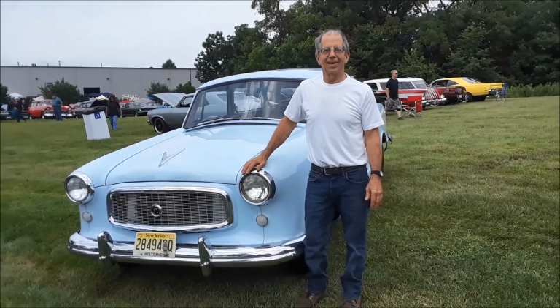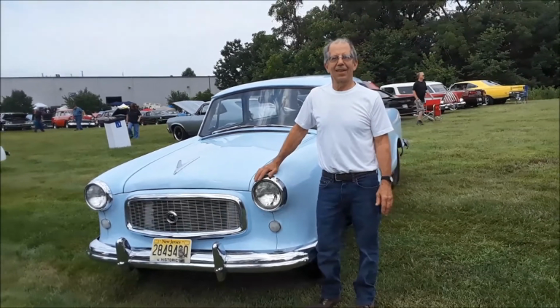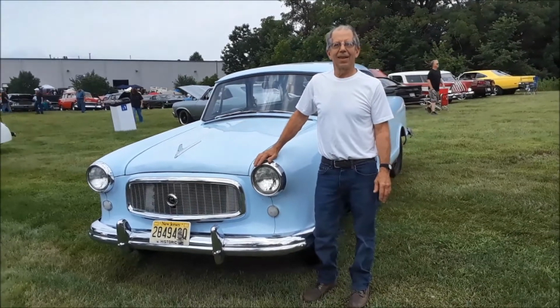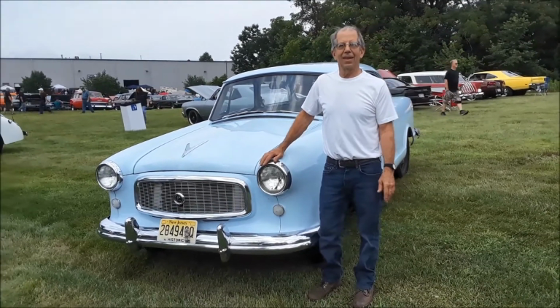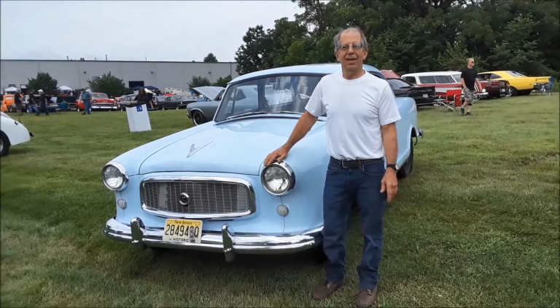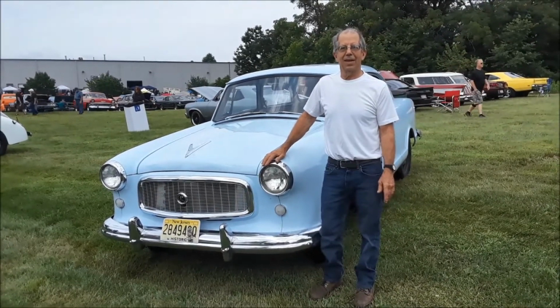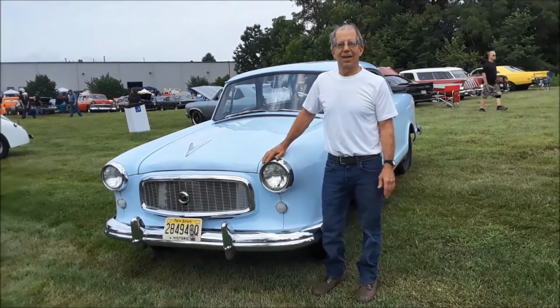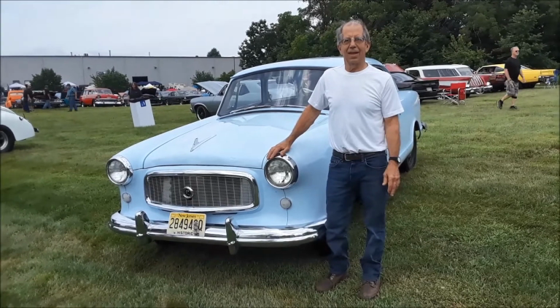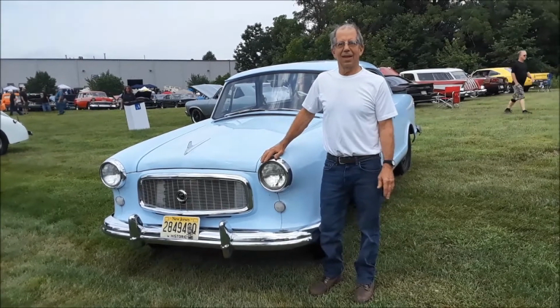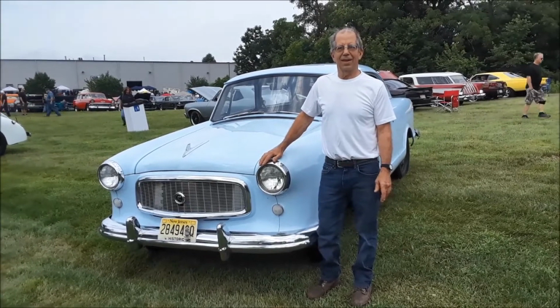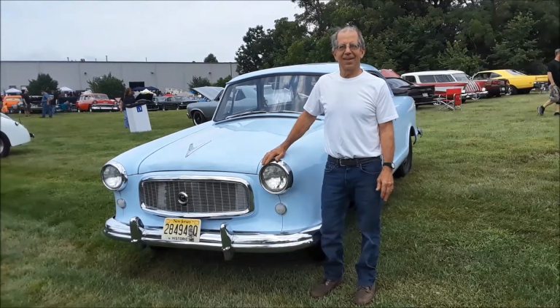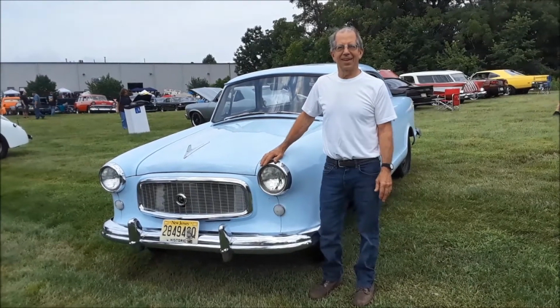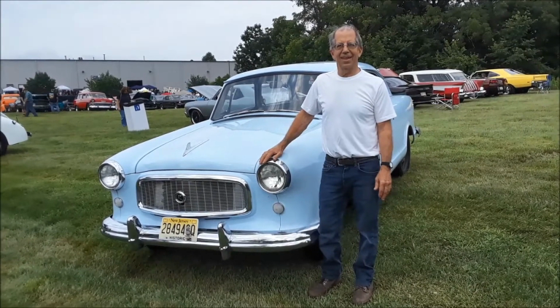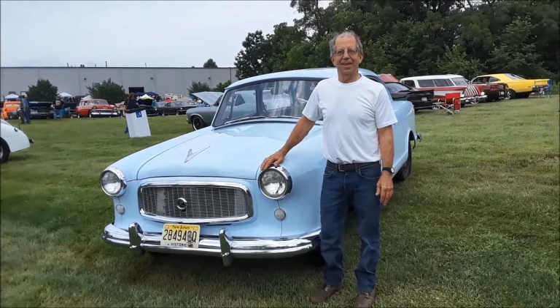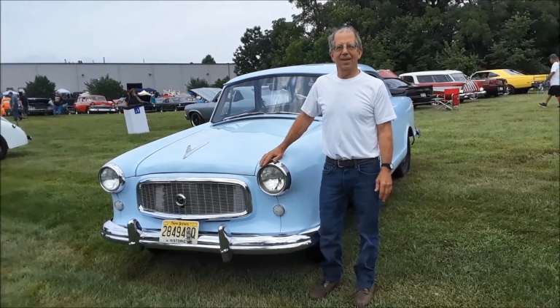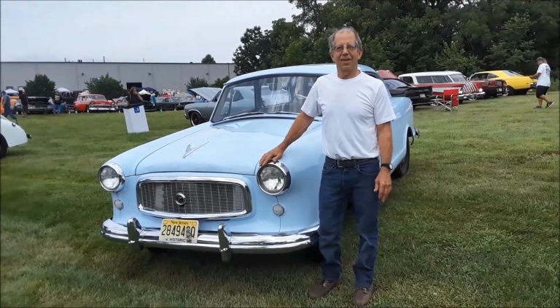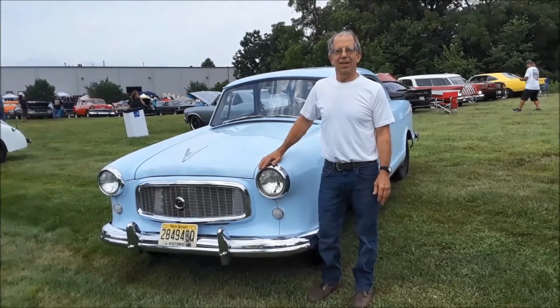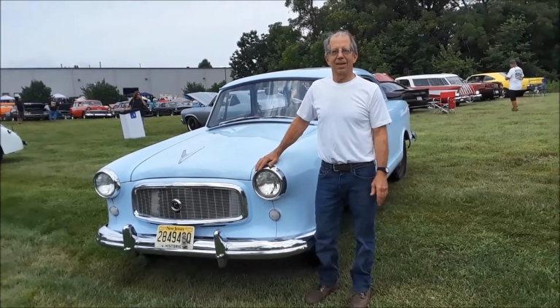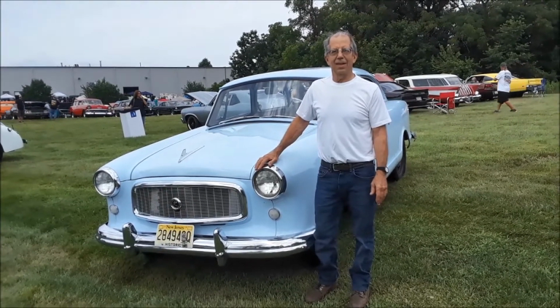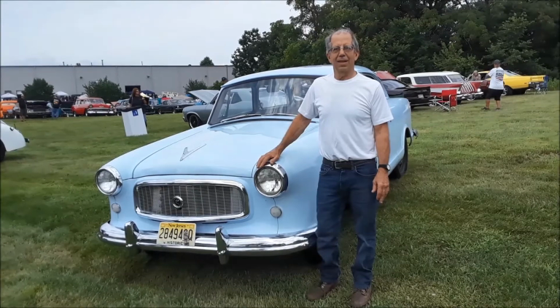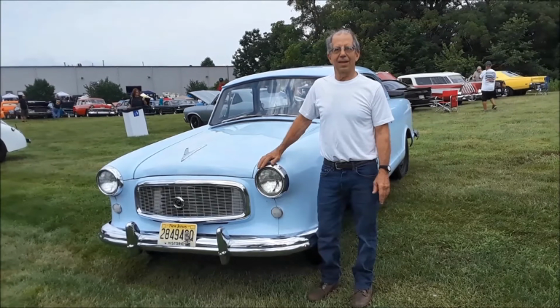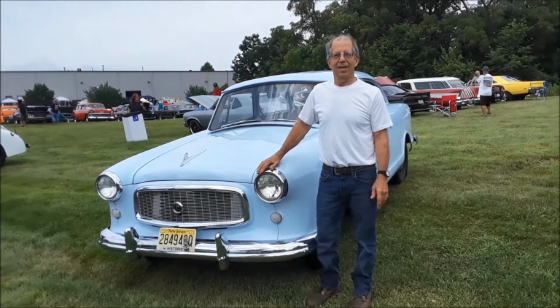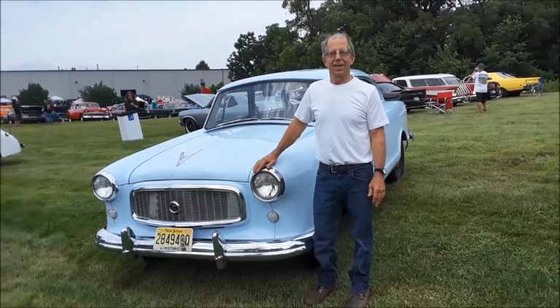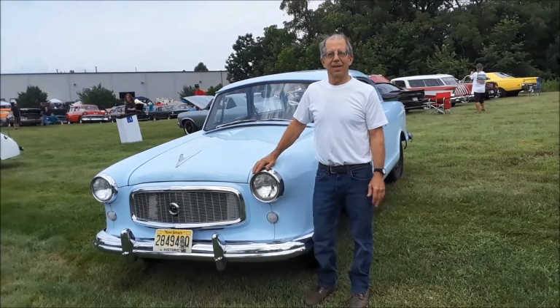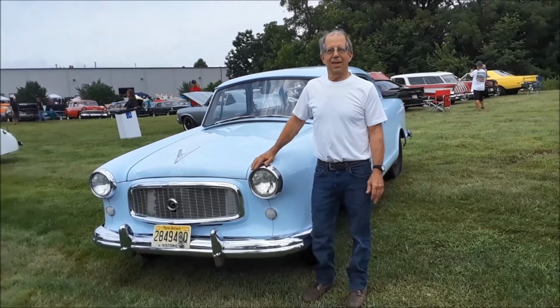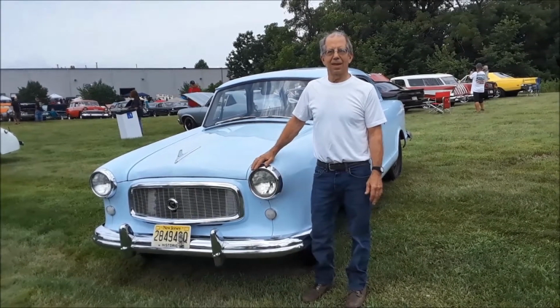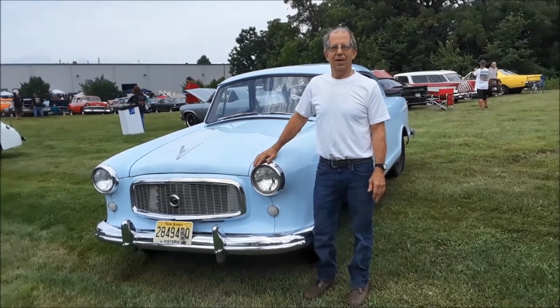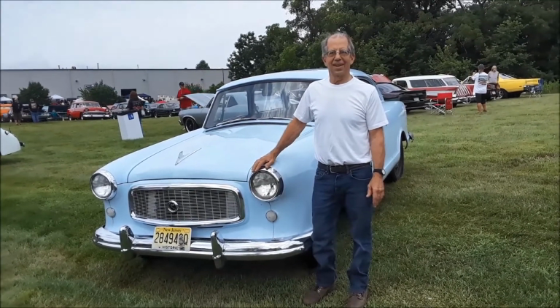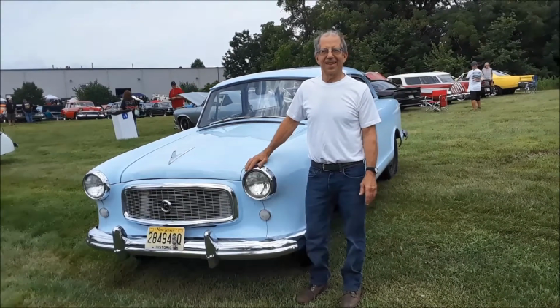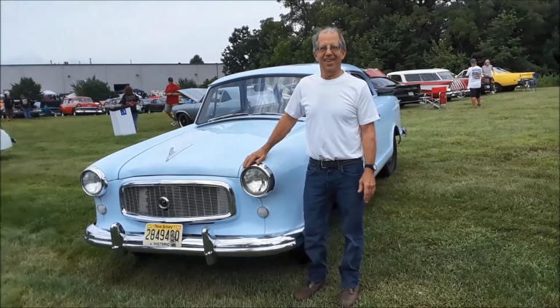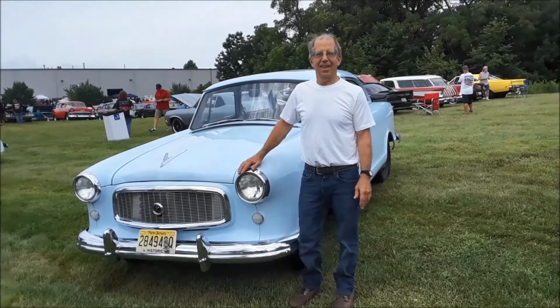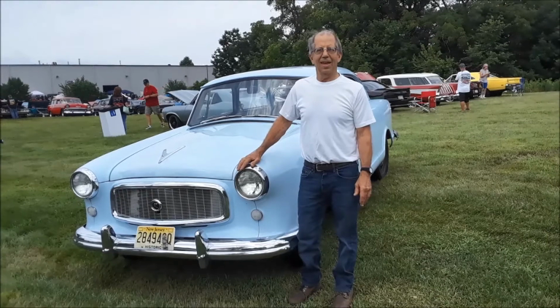This is Pam from NortheastWheelsEvents.com at the 2018 Eastwood Tool Show out here in Pottstown, PA. We're checking out George and his little Rambler.